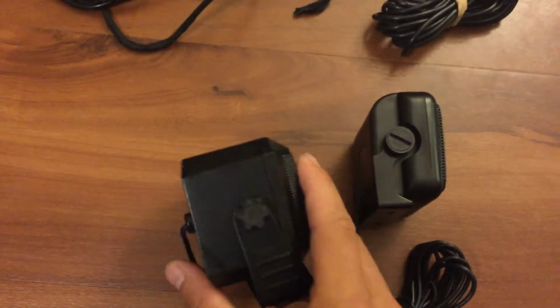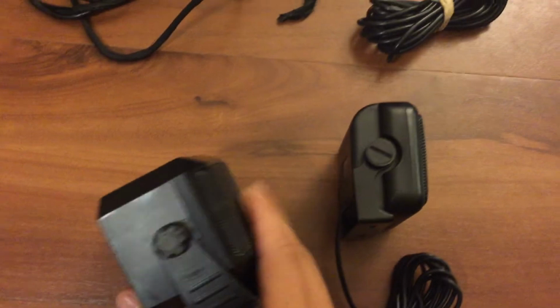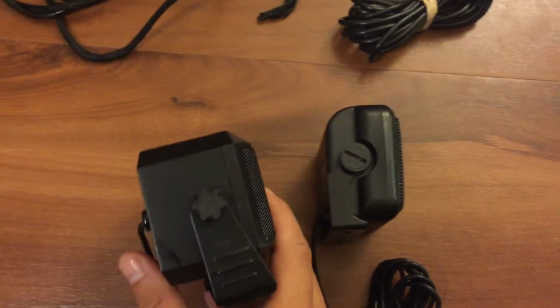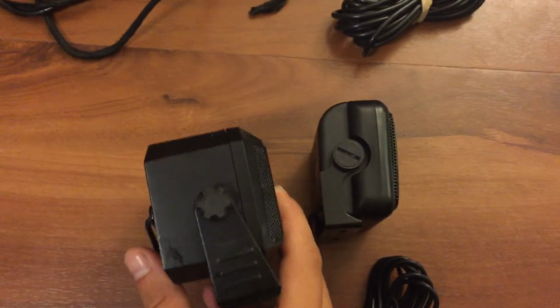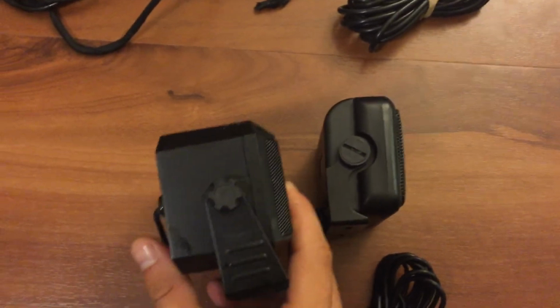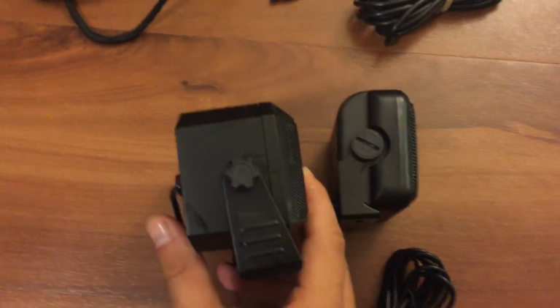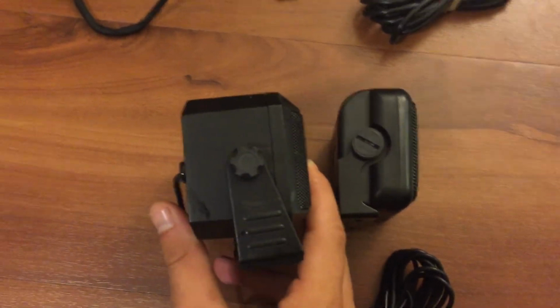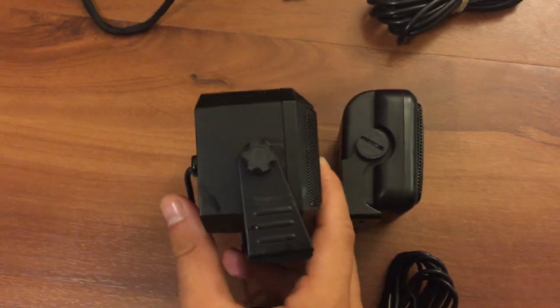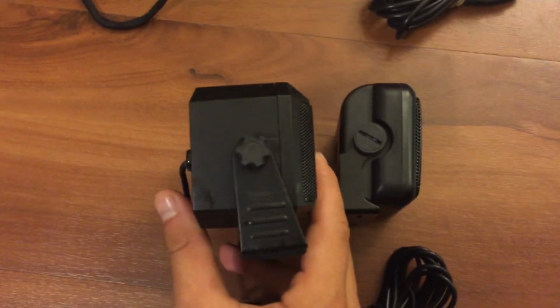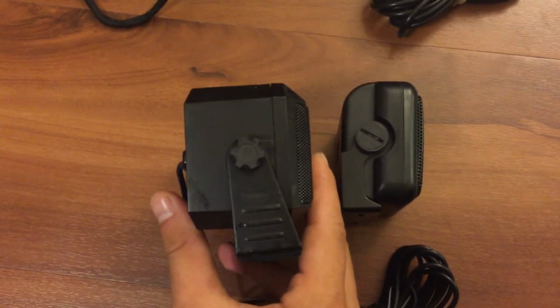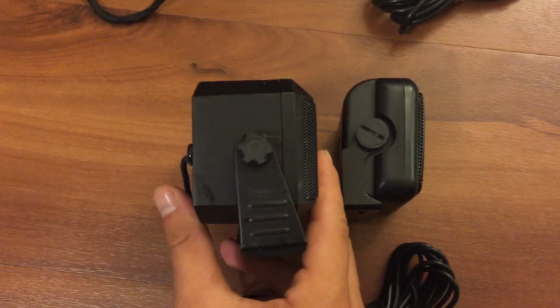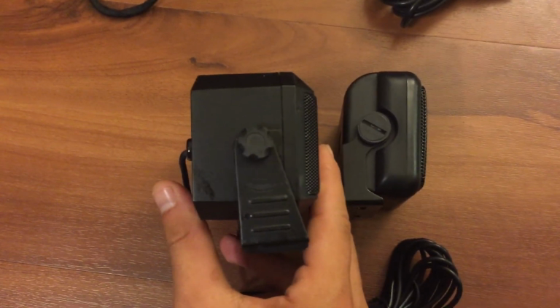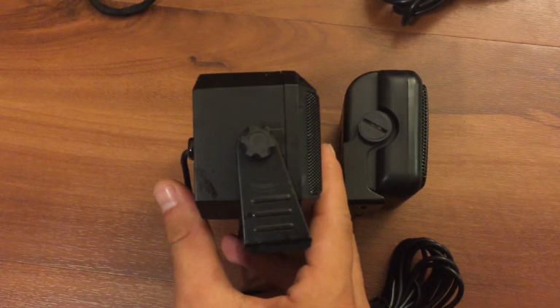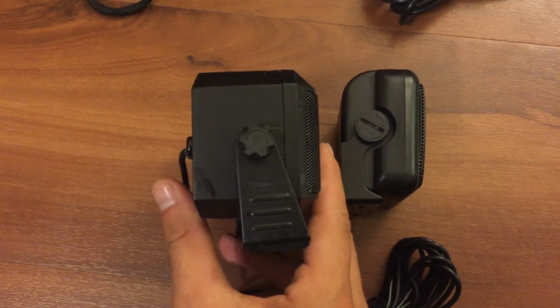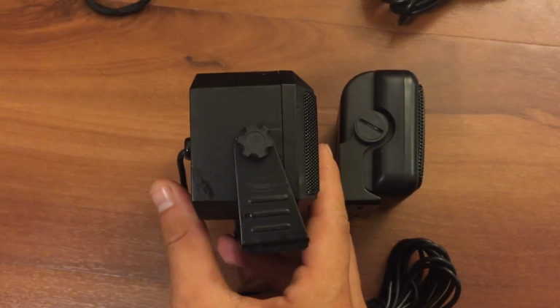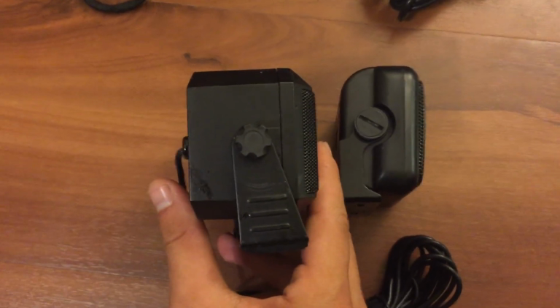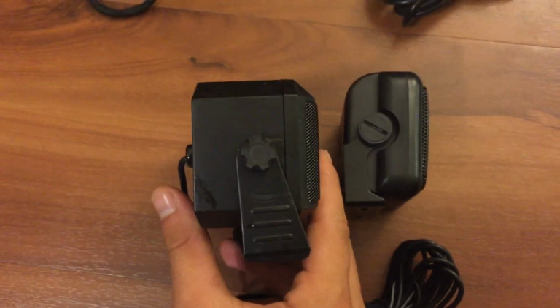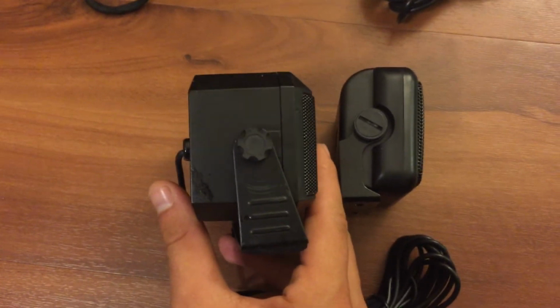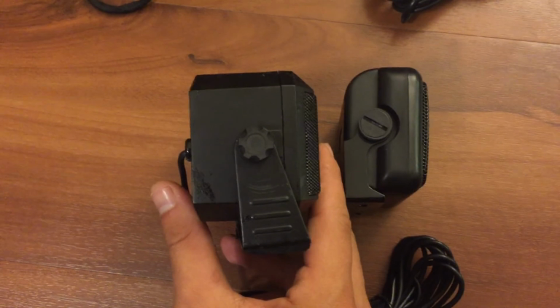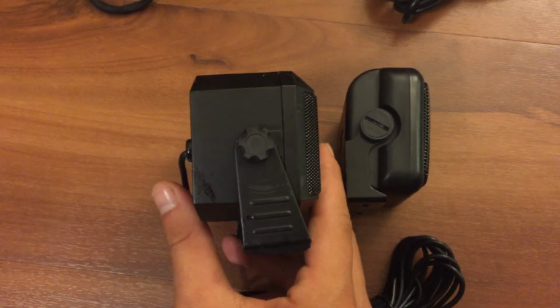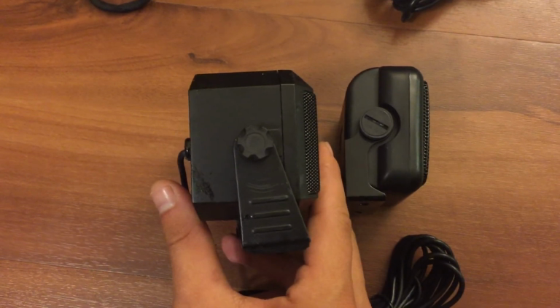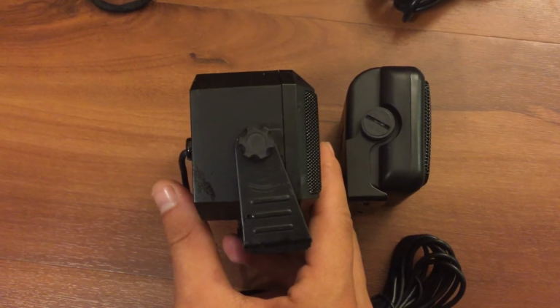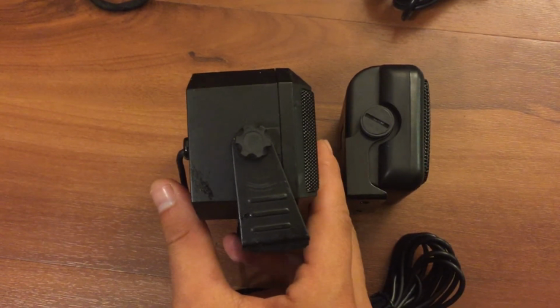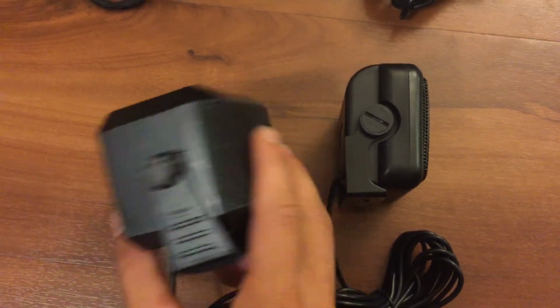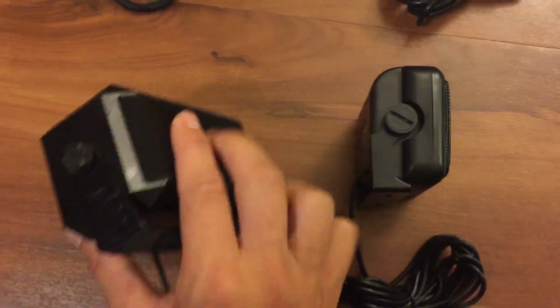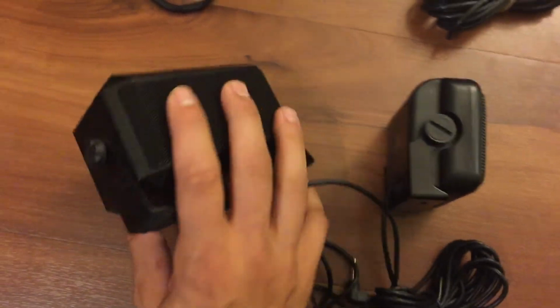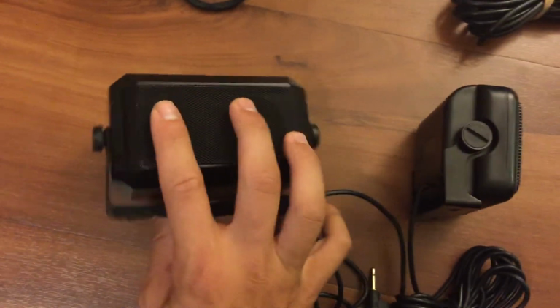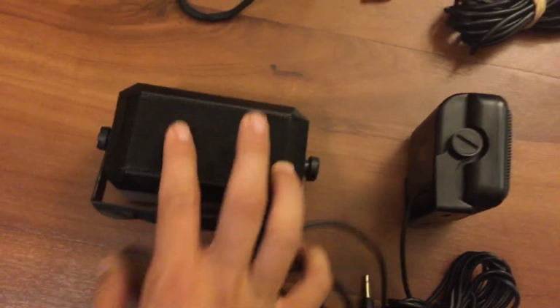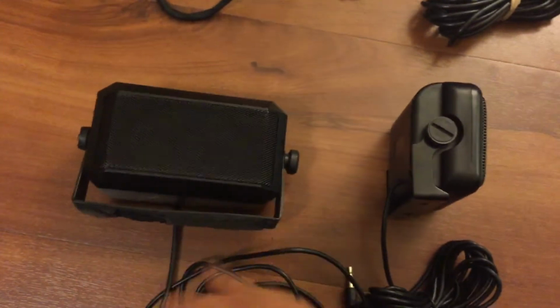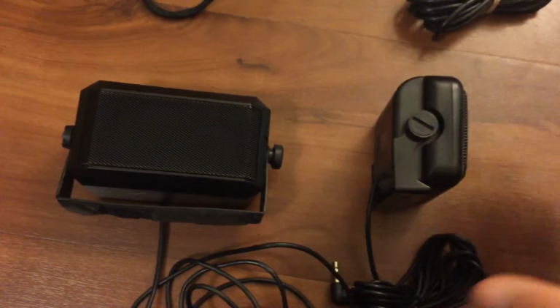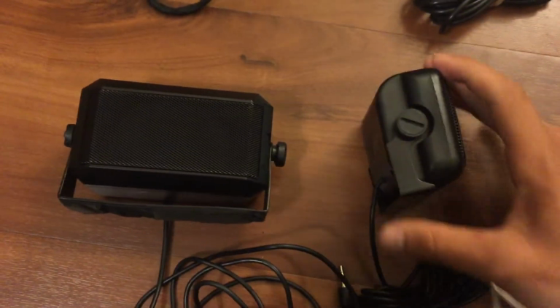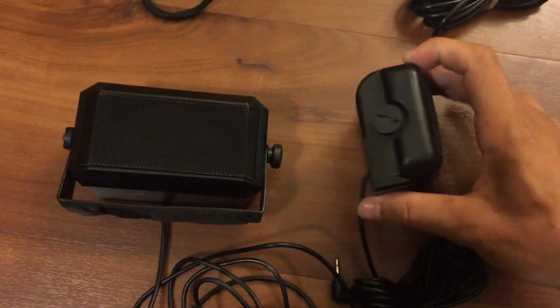It is much more compact. The VIP on the right is definitely a thinner speaker, and it's much smaller in overall footprint too.